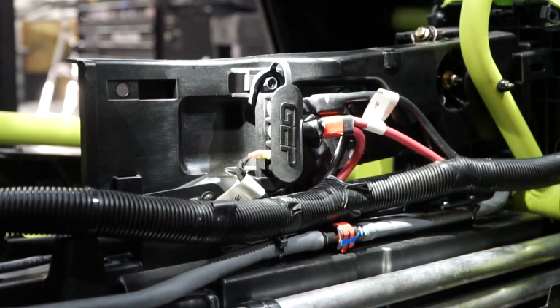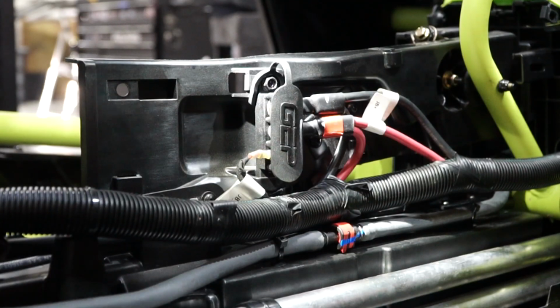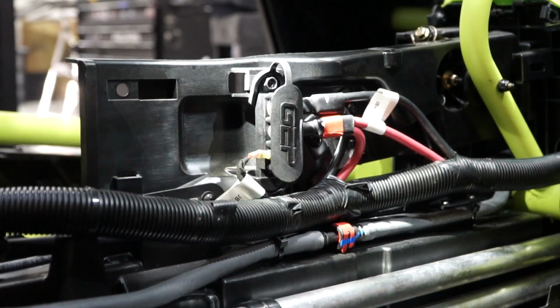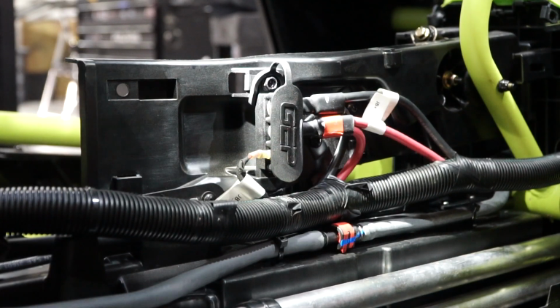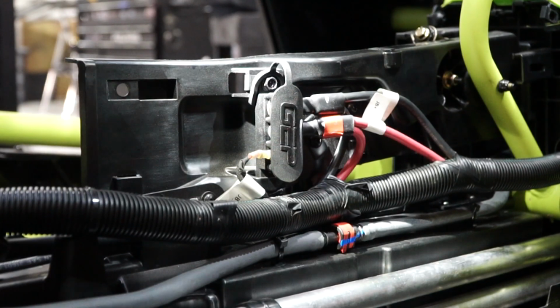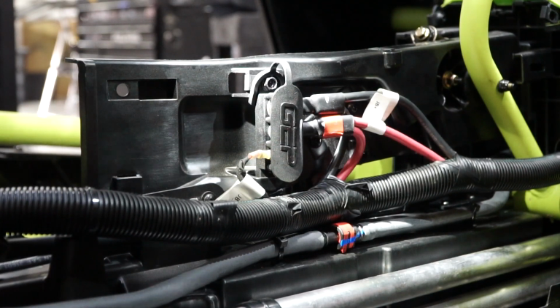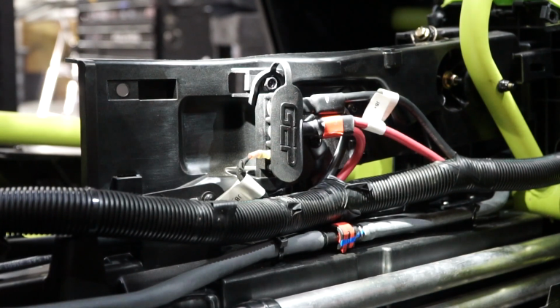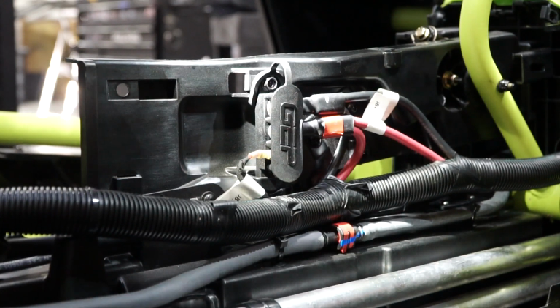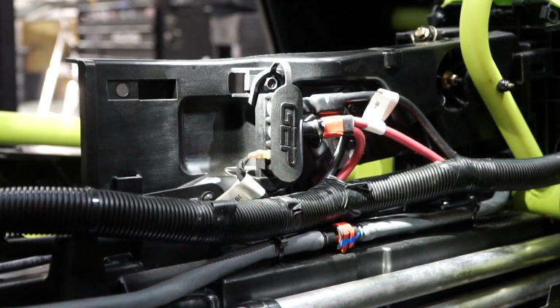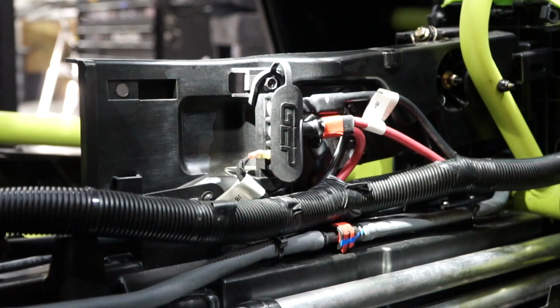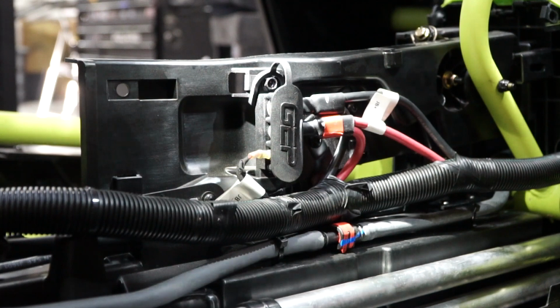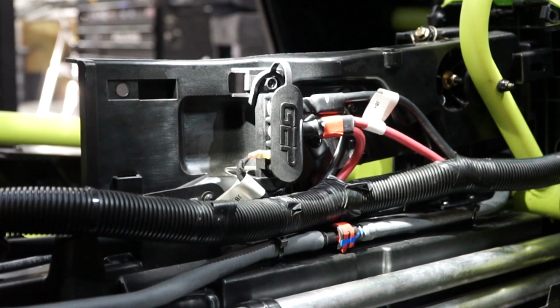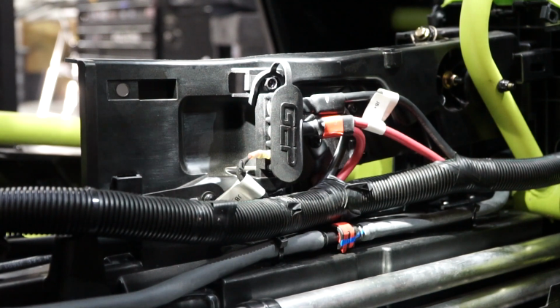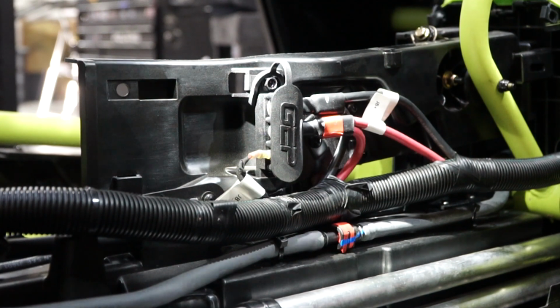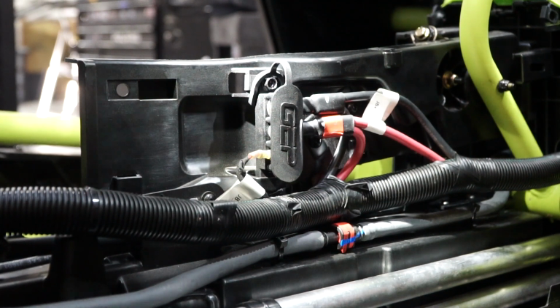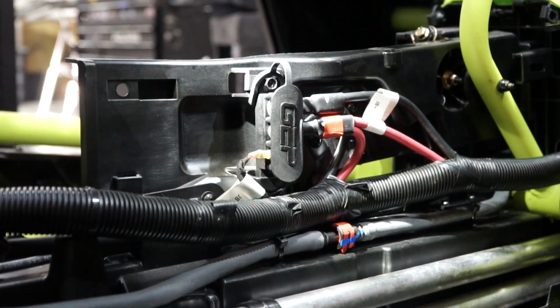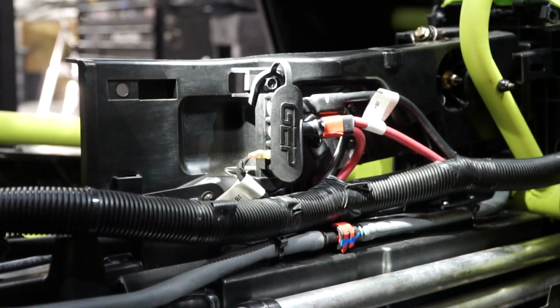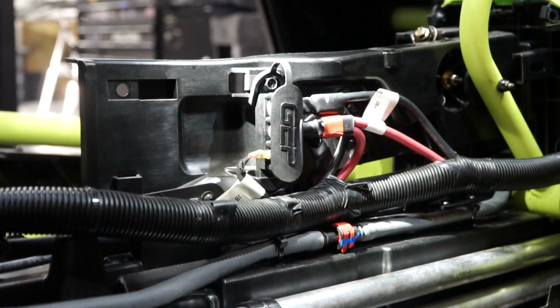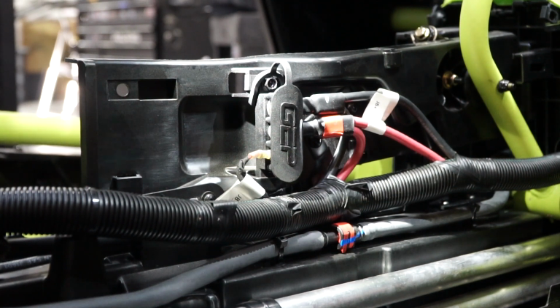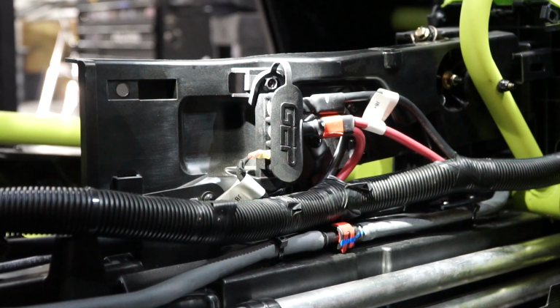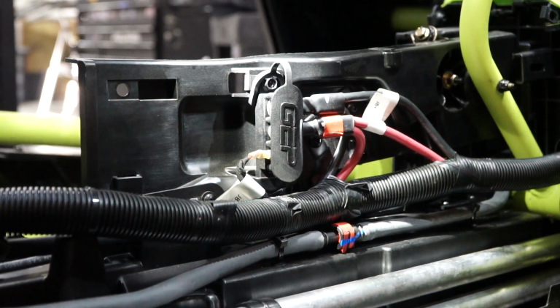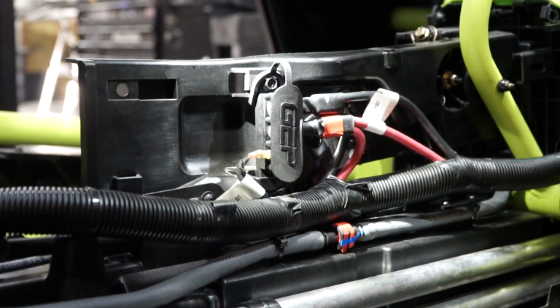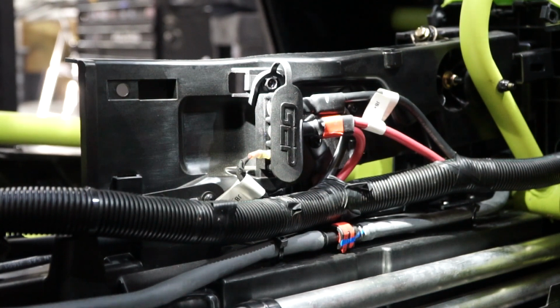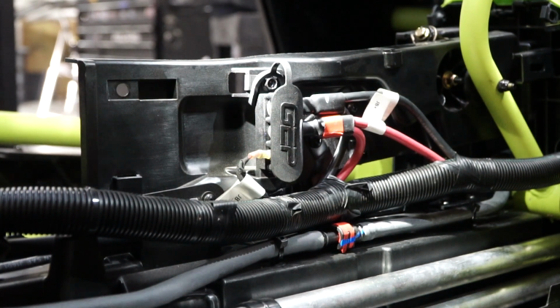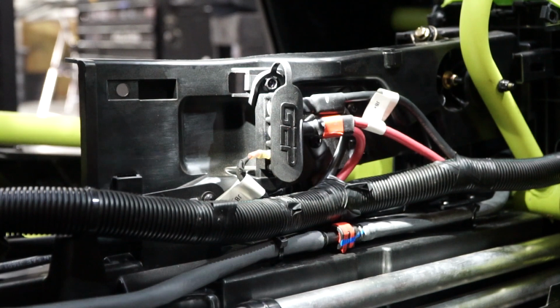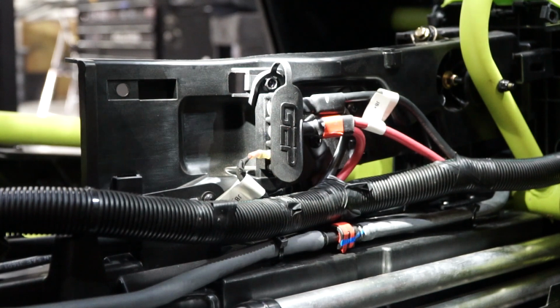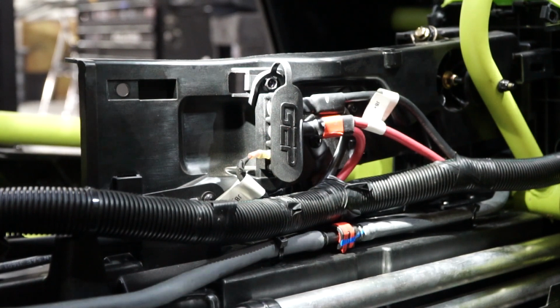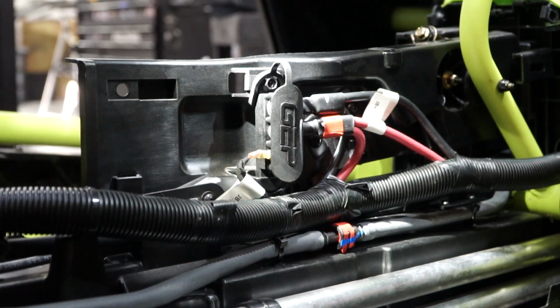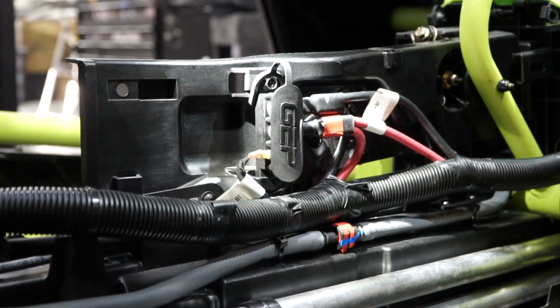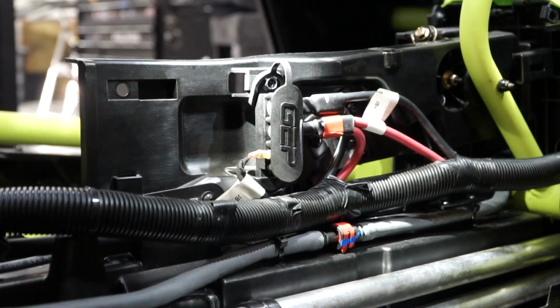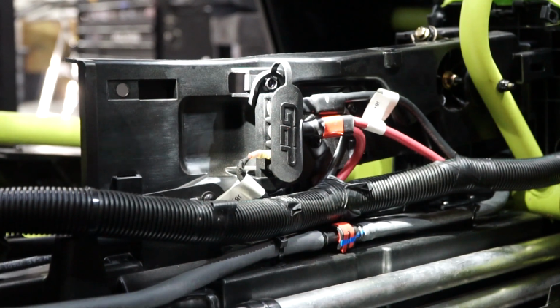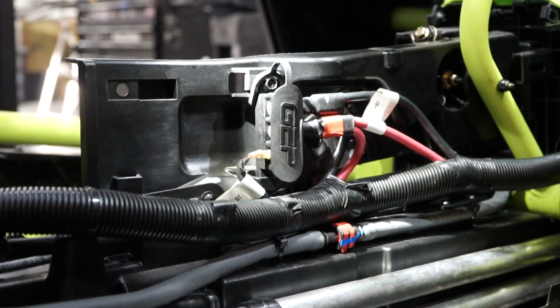Hey everybody, this is Mike with UTV Stereo. Just wanted to come to you real quick with a little bit of explanation on the junction post in the Can-Am X3. We've gotten quite a few phone calls about them, so we just wanted to make sure everybody knew what was going on with them.